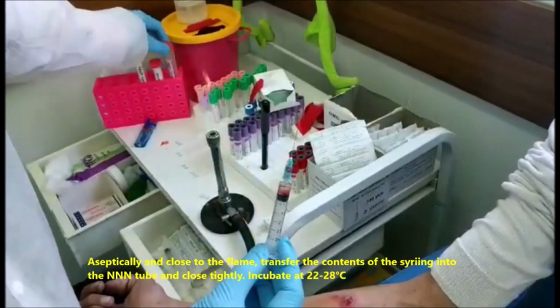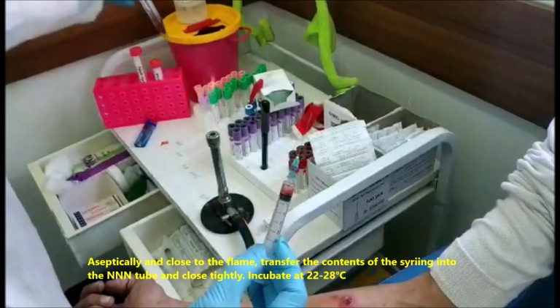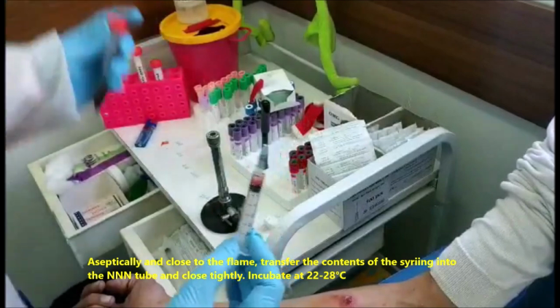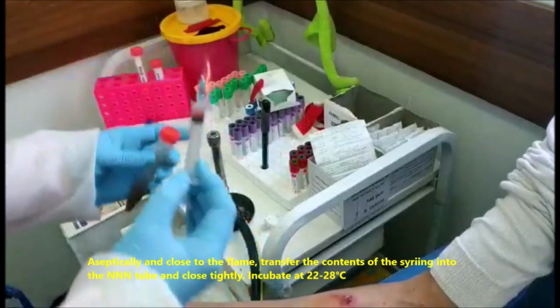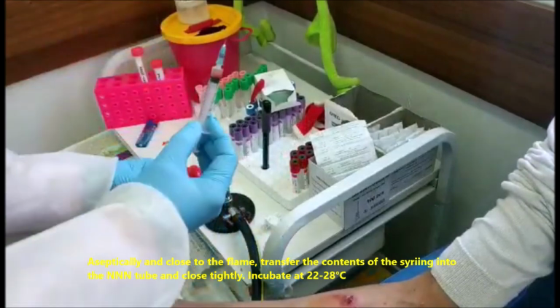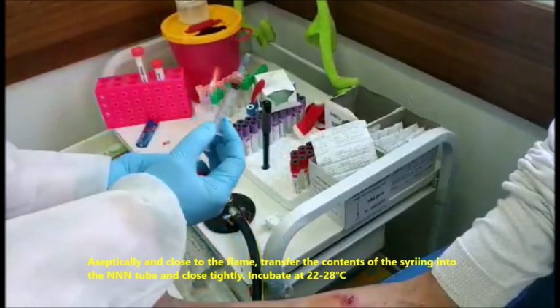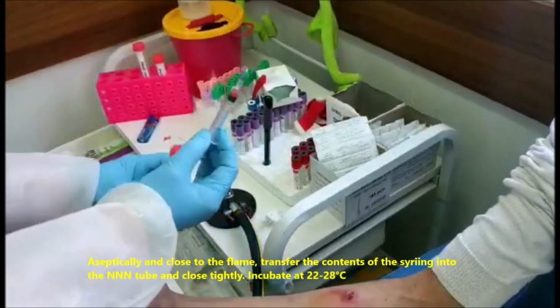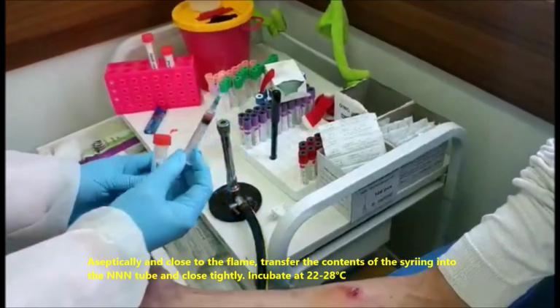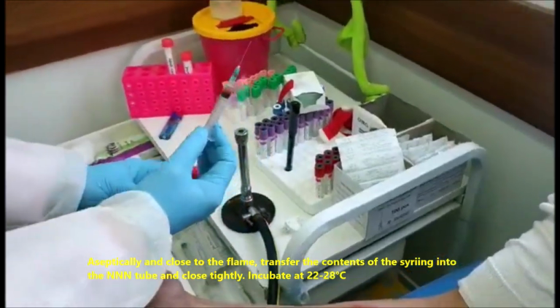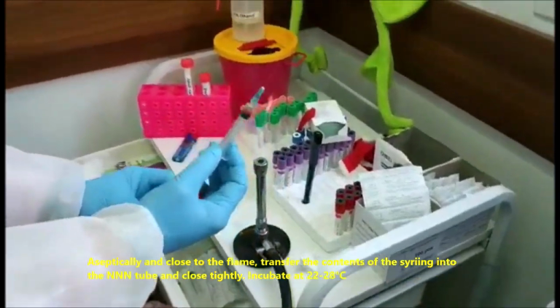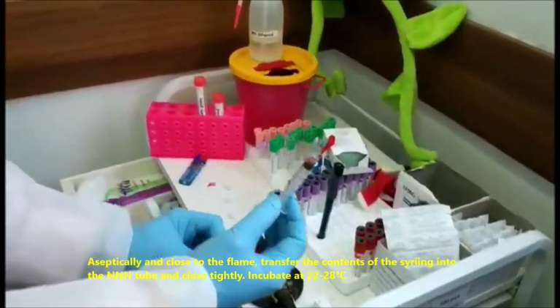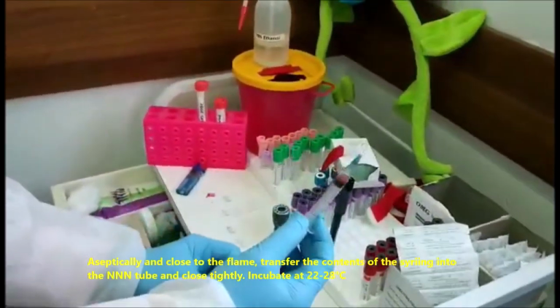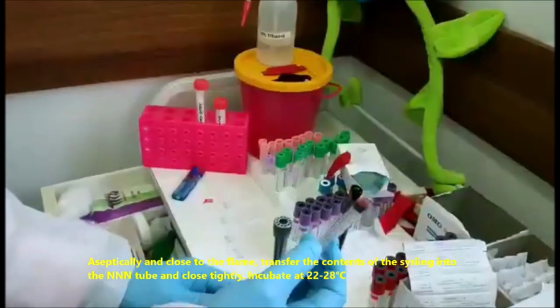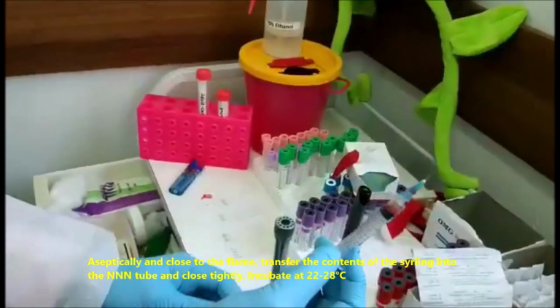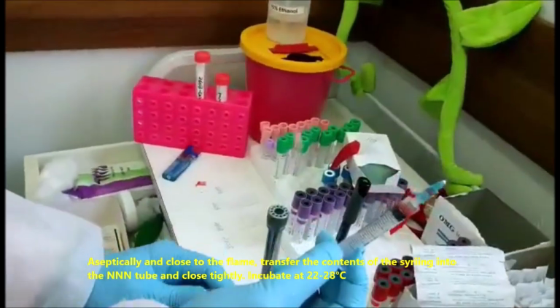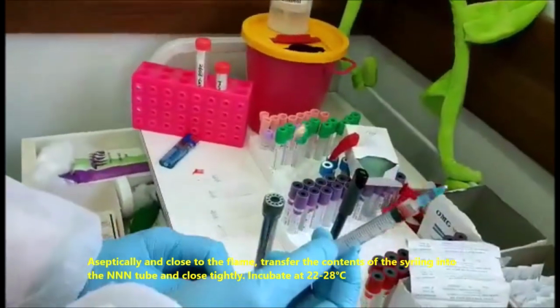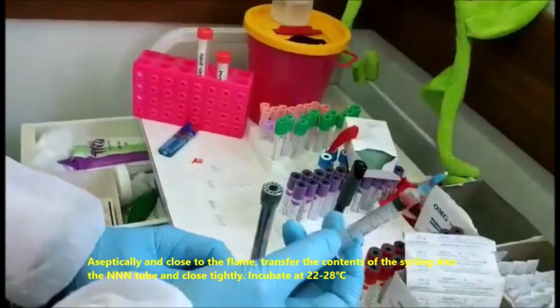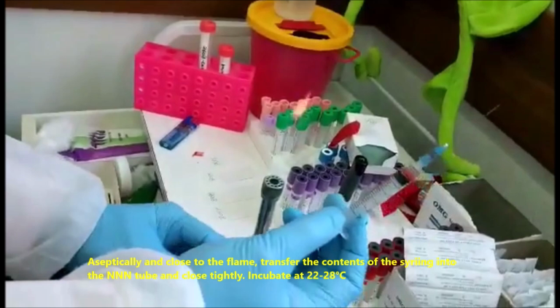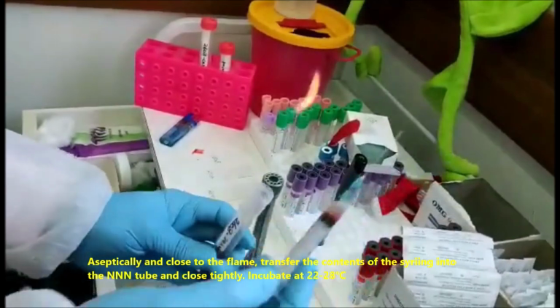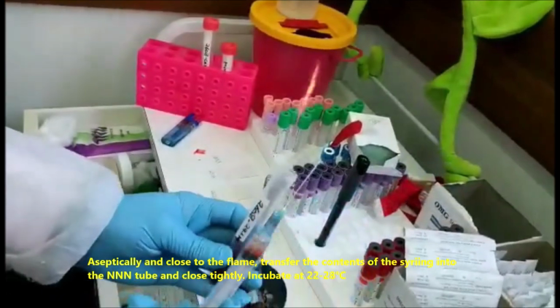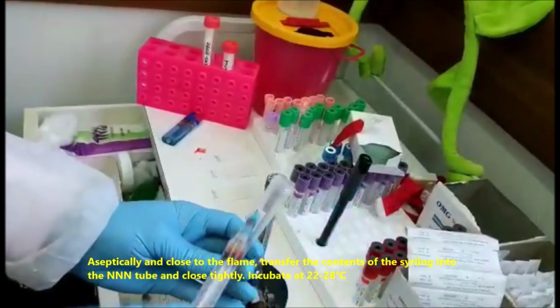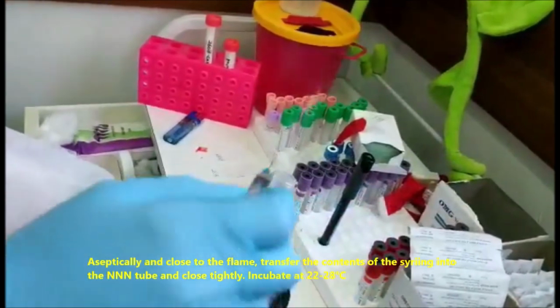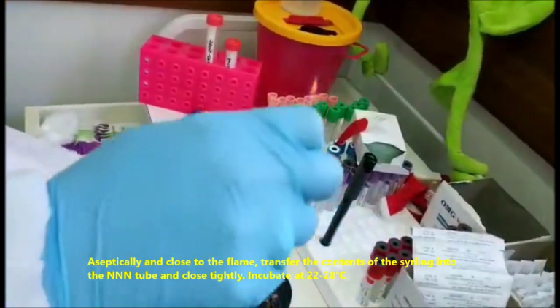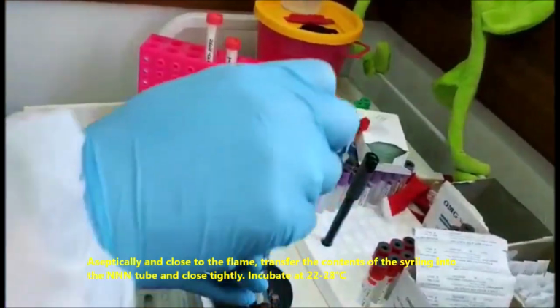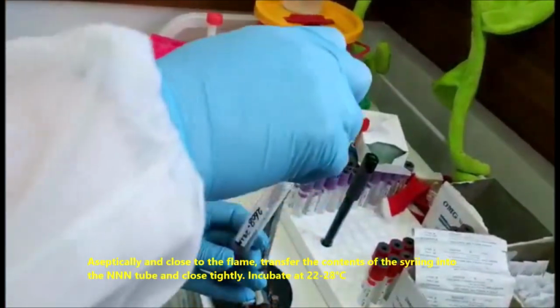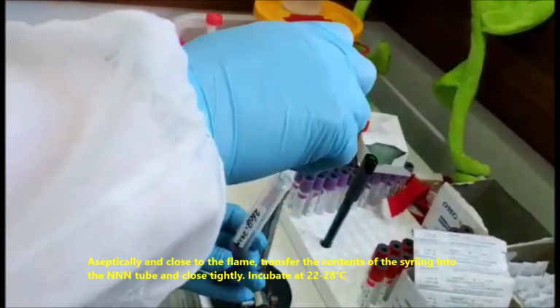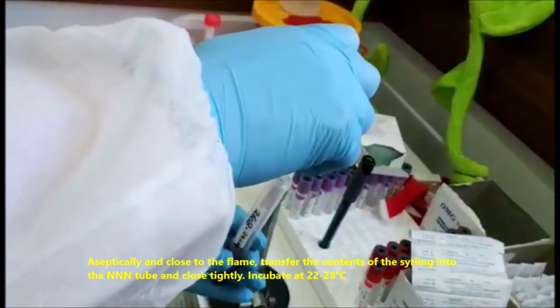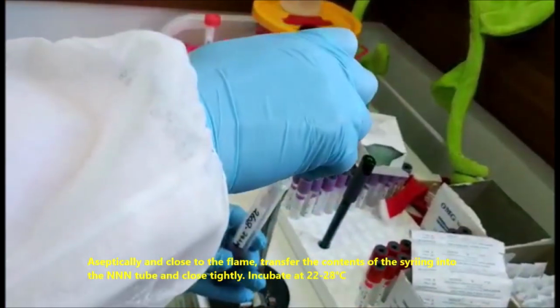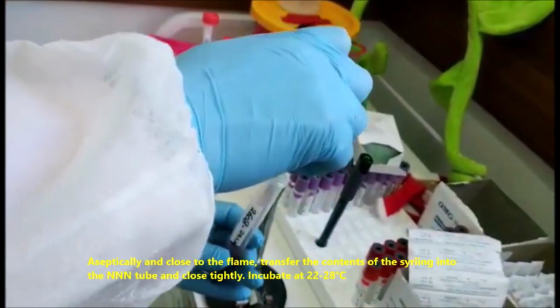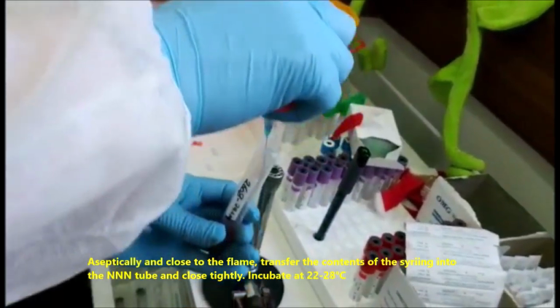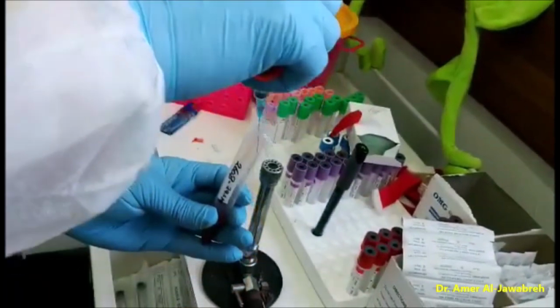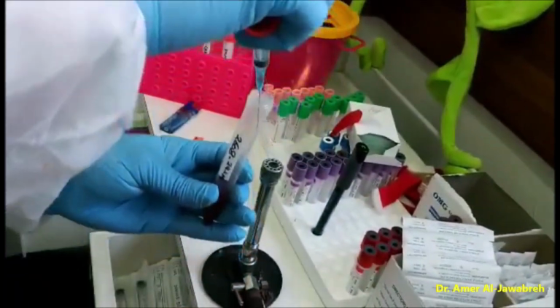Aseptically and close to the flame, transfer the contents of the syringe into the NNN tube and close tightly. Incubate at 22 to 28 degrees centigrade.